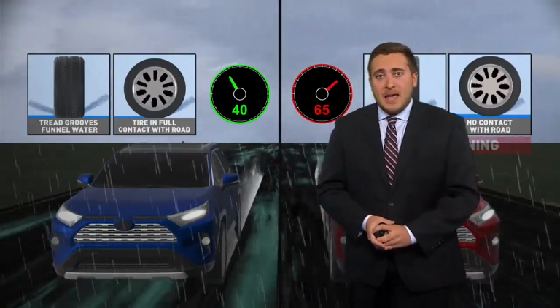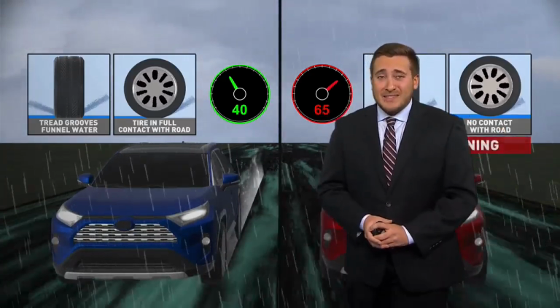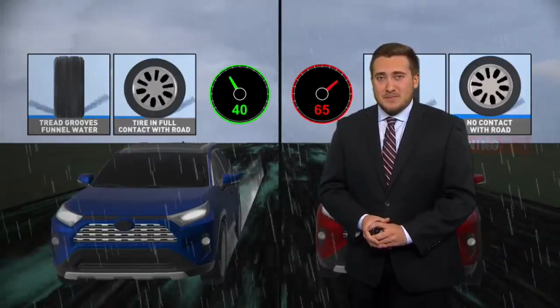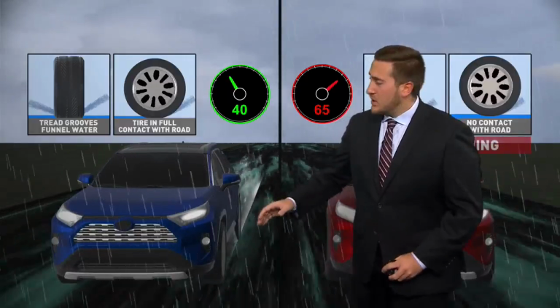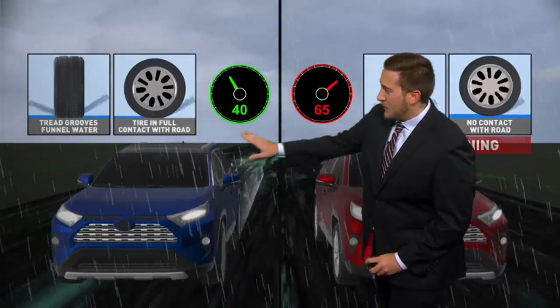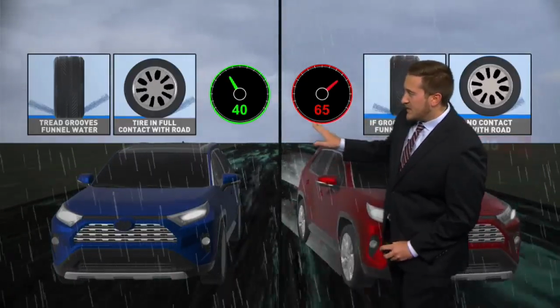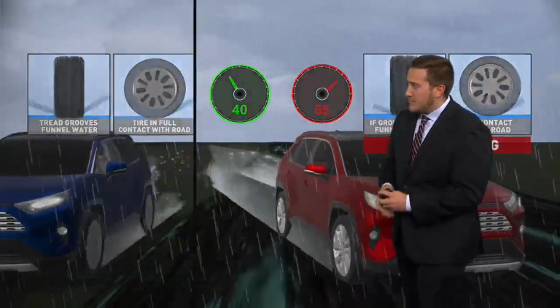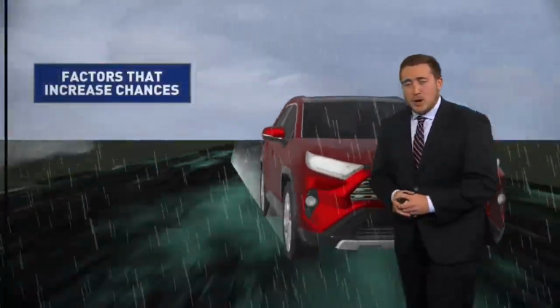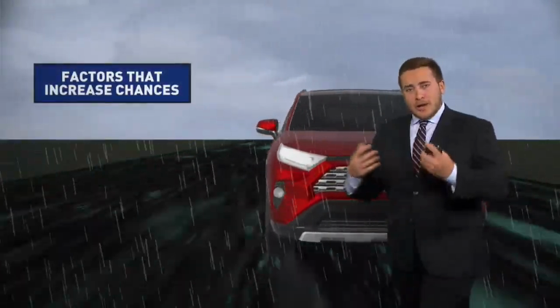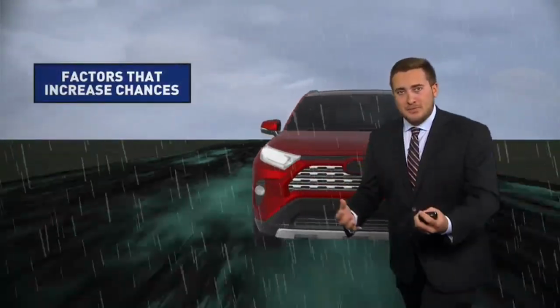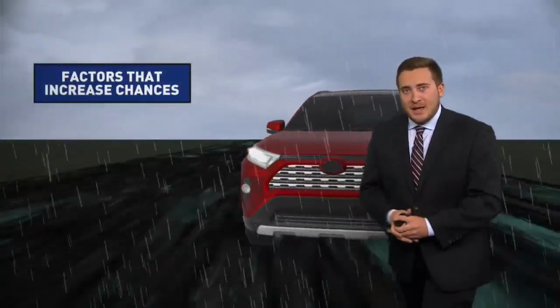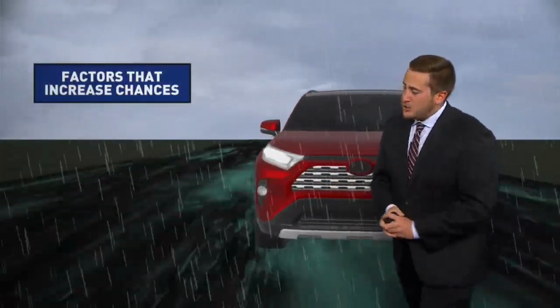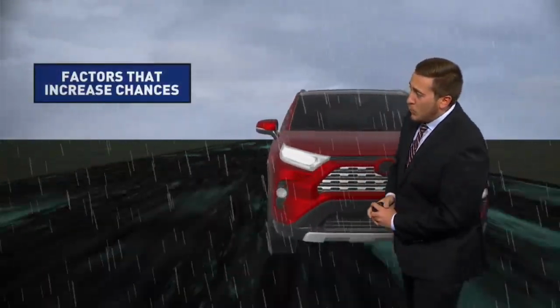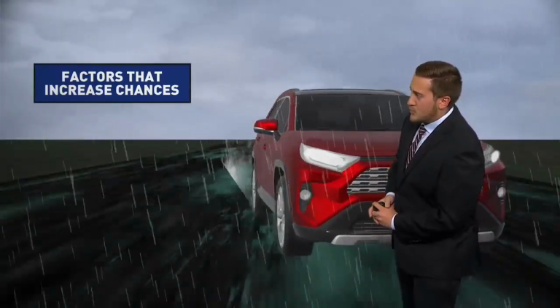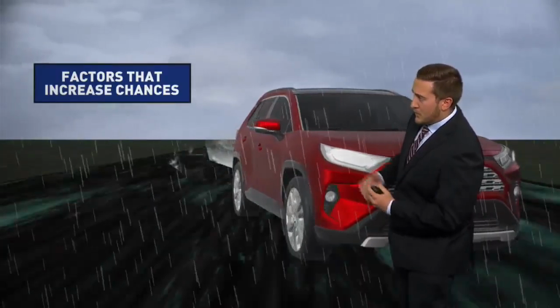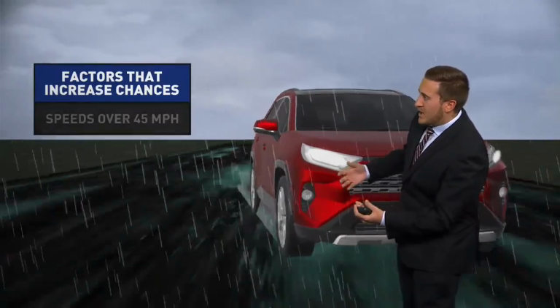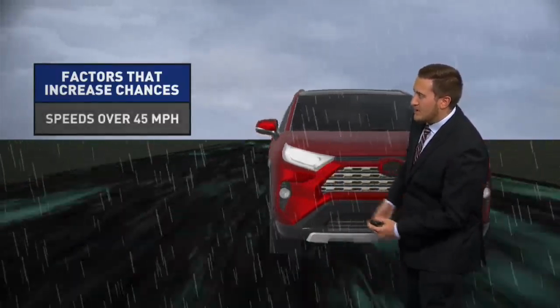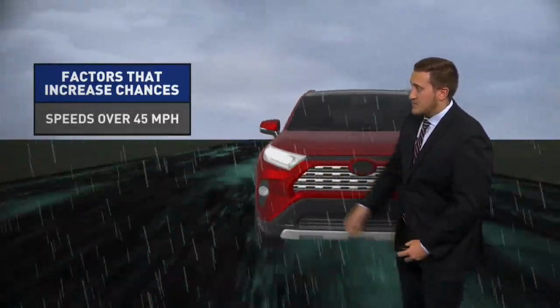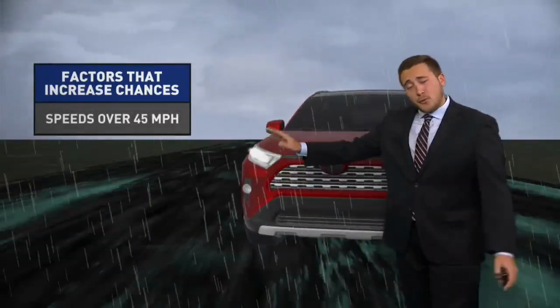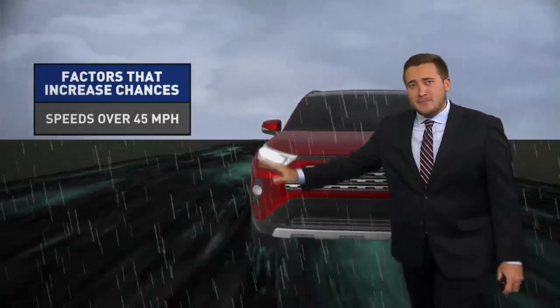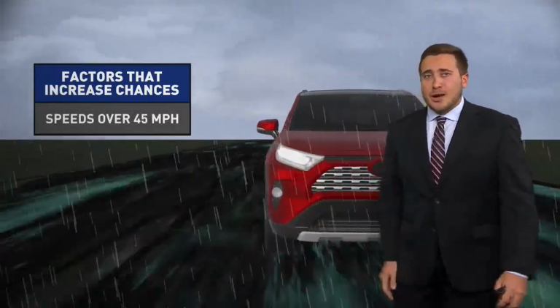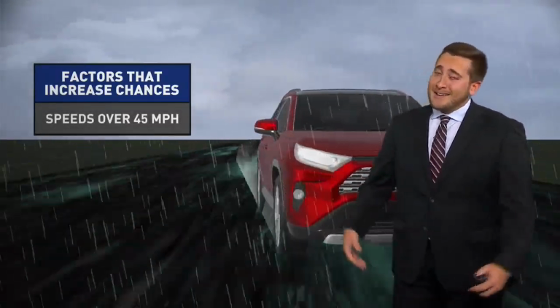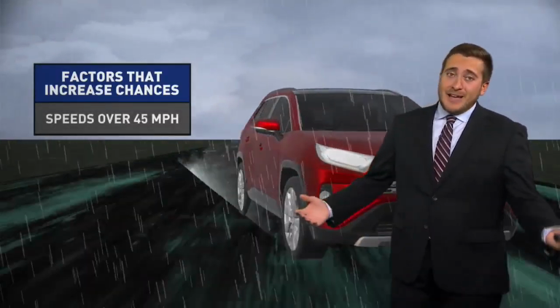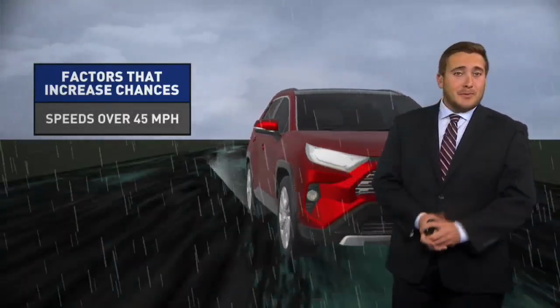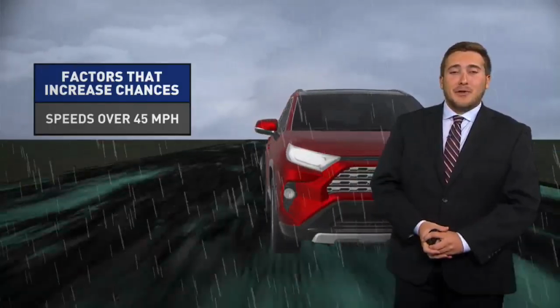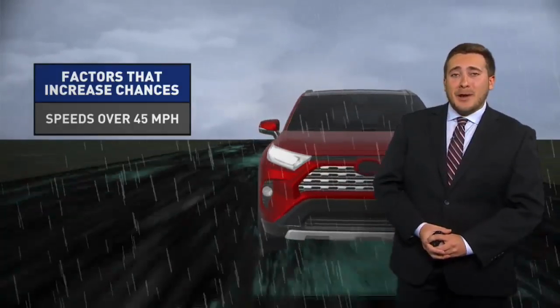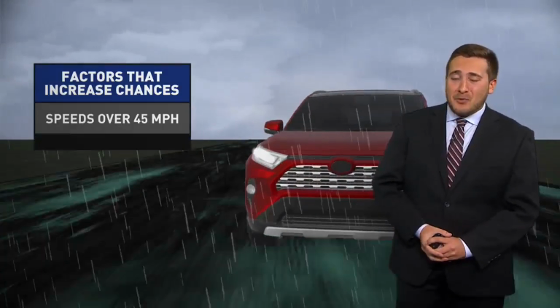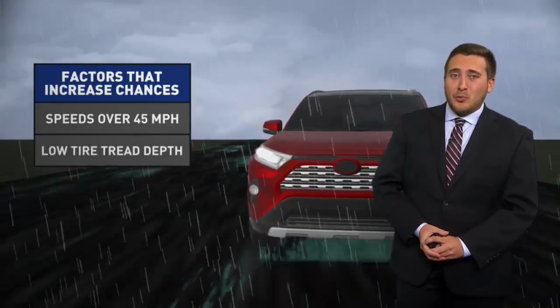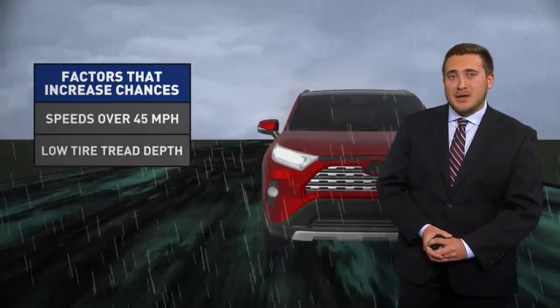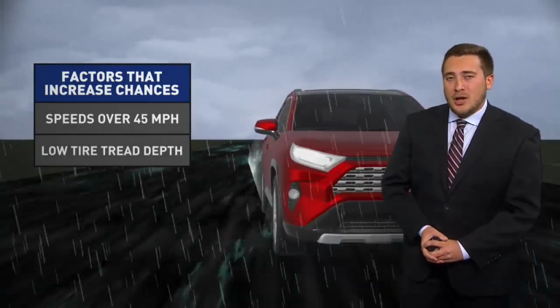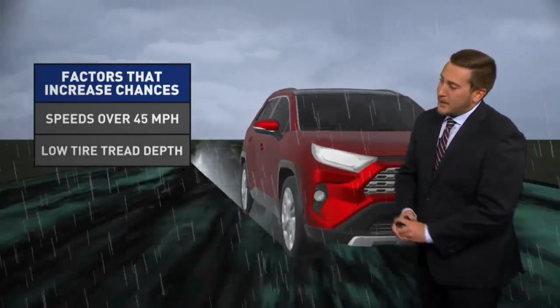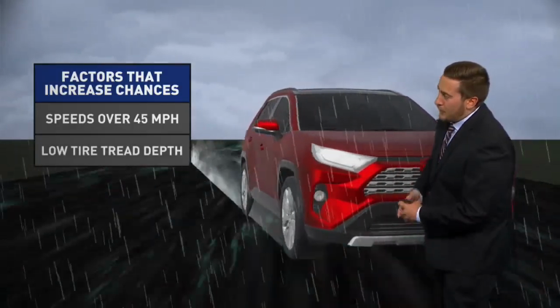It really has to do with speed. As you can see here, 40 to 65 miles per hour — the greater your speed, the better chance you will be hydroplaning when the rain comes down. Speeds over 45 miles per hour are not advised. I know we've been traveling on the highway in some heavy rain, but we really got to make sure we're being careful there.